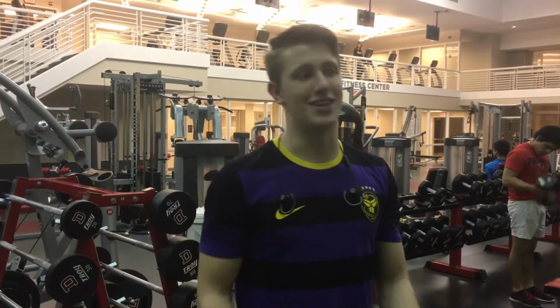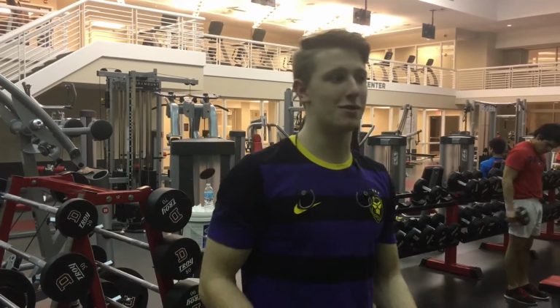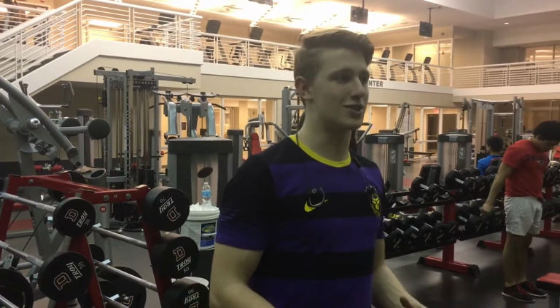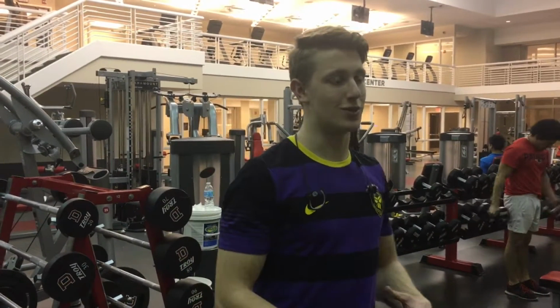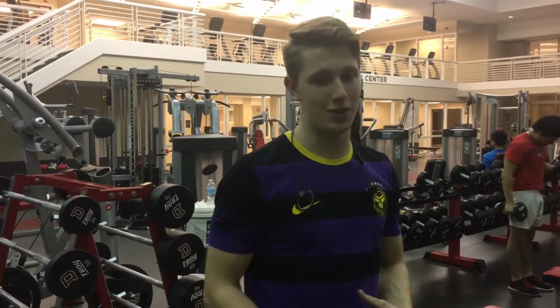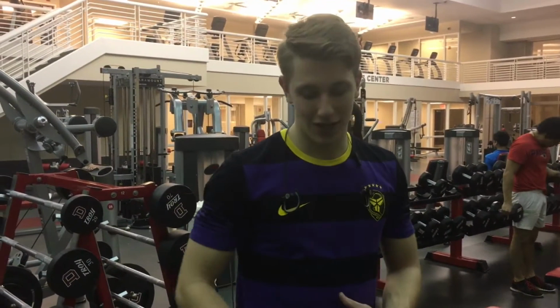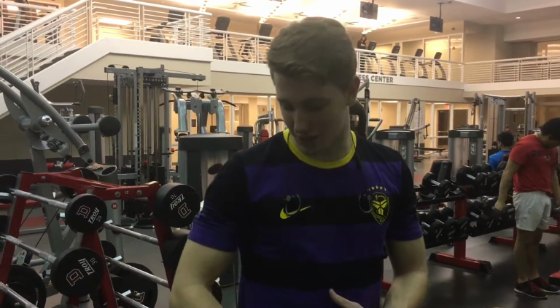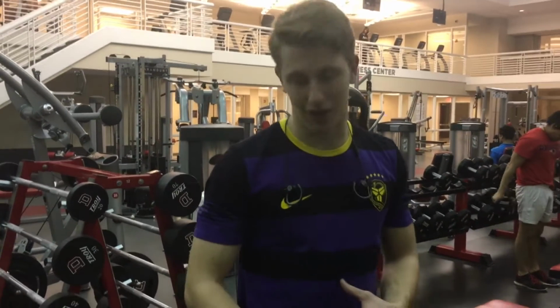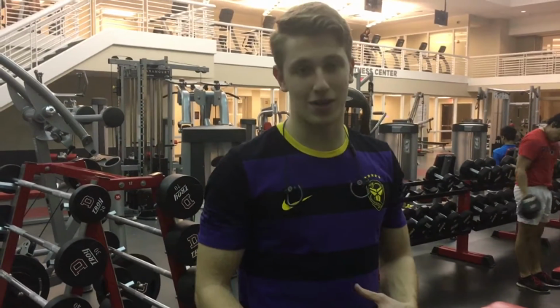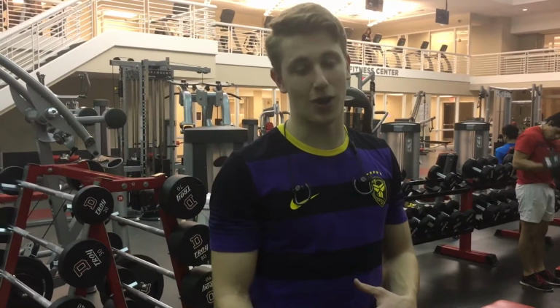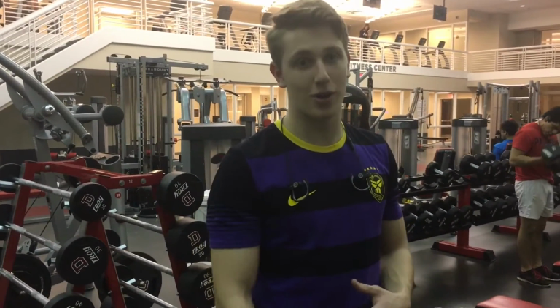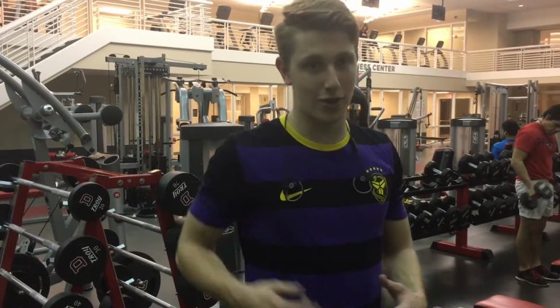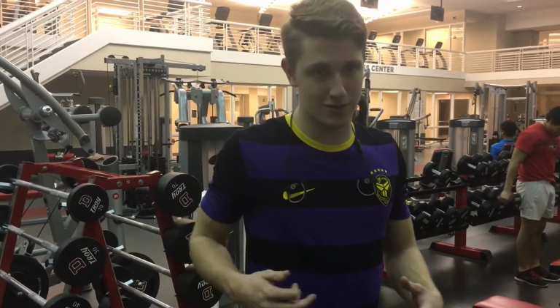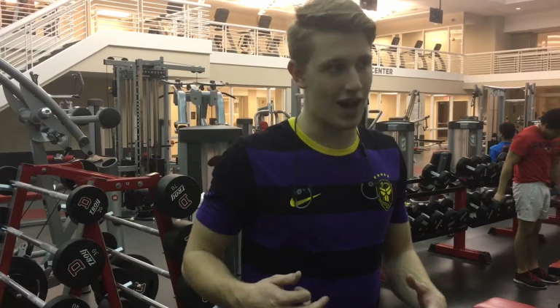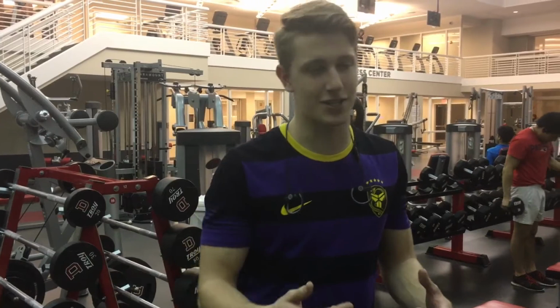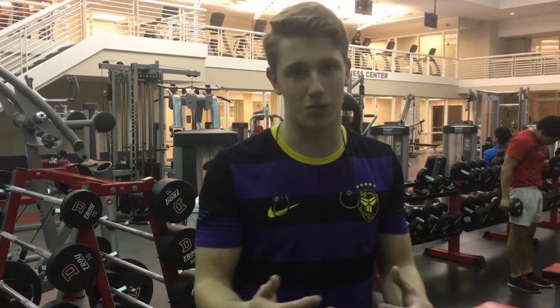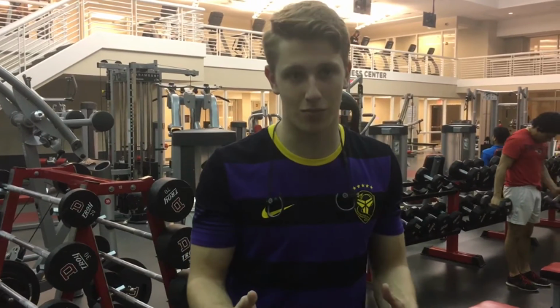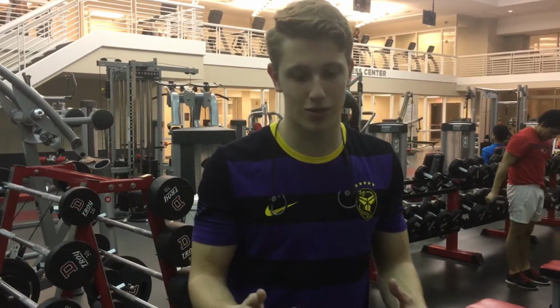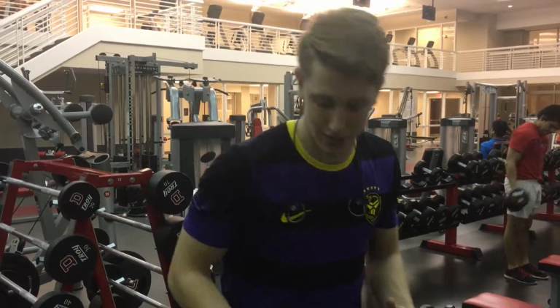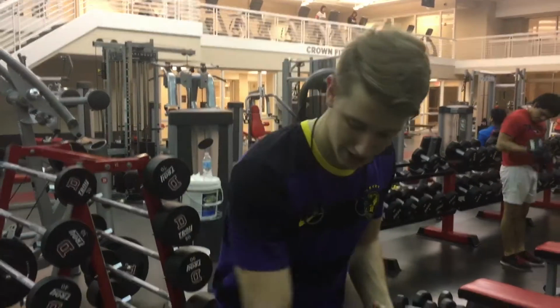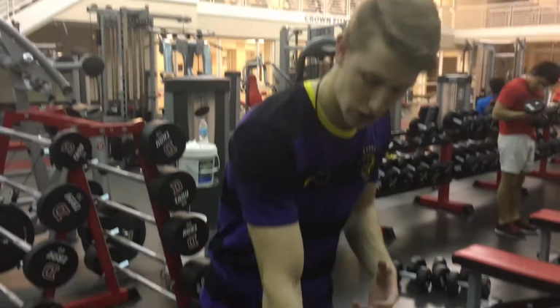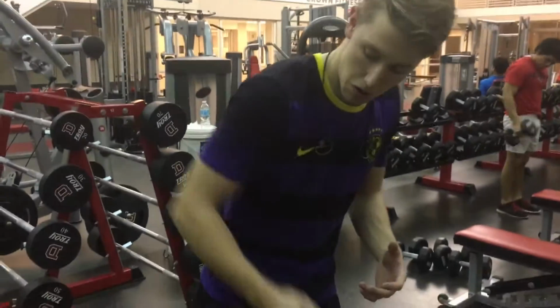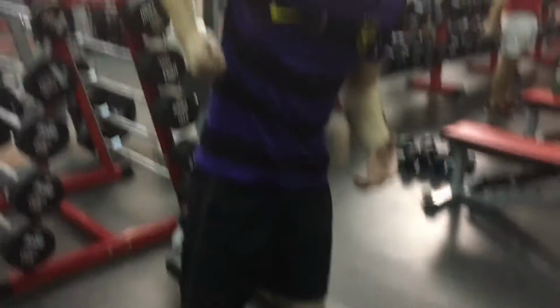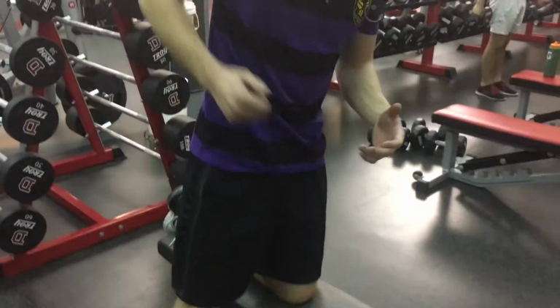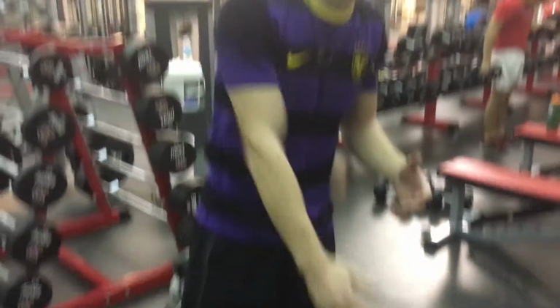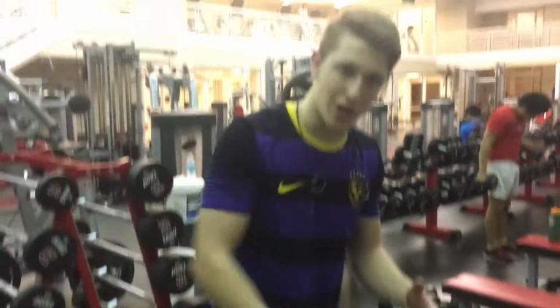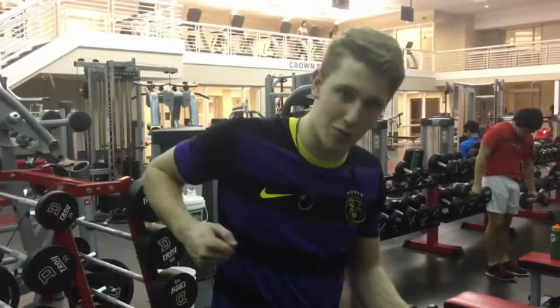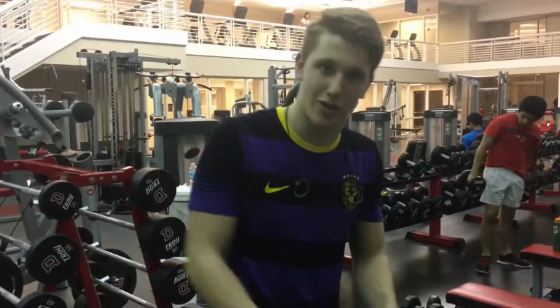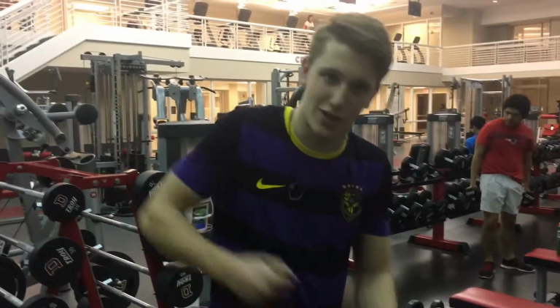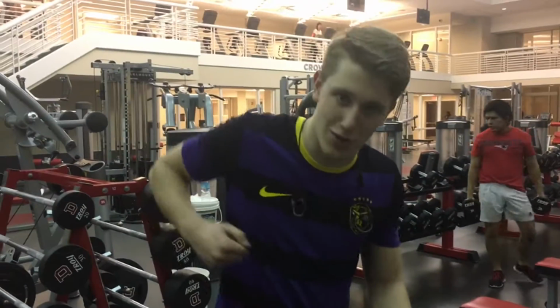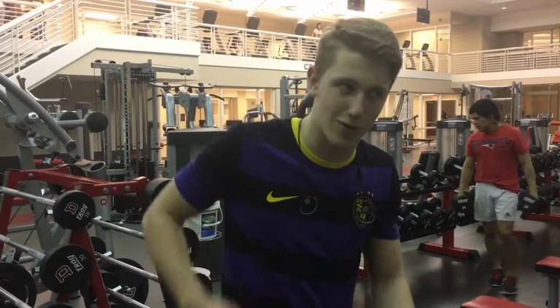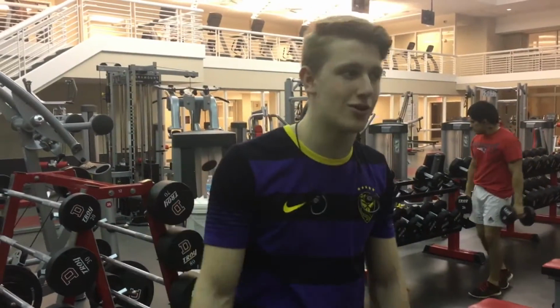Today we're just going to do some dumbbell rows. I like to call them lawnmowers because you kind of just go and rip them up like a lawnmower — like you're trying to start a lawnmower.